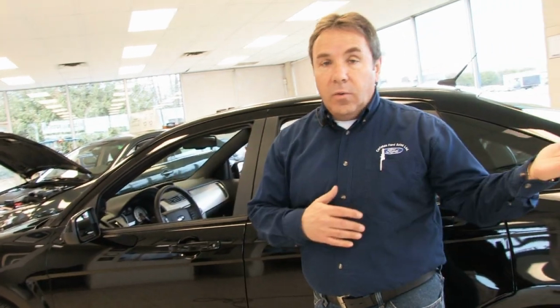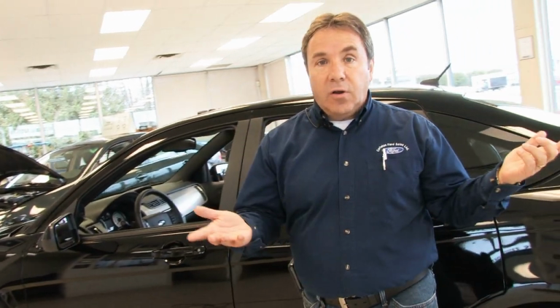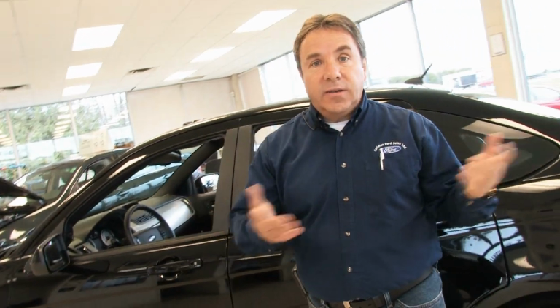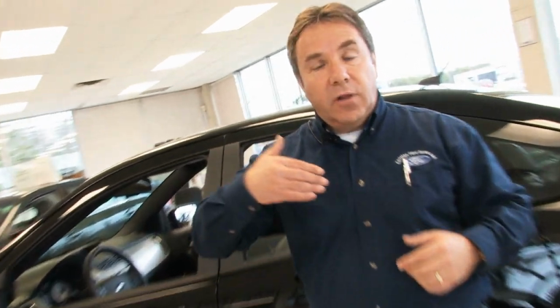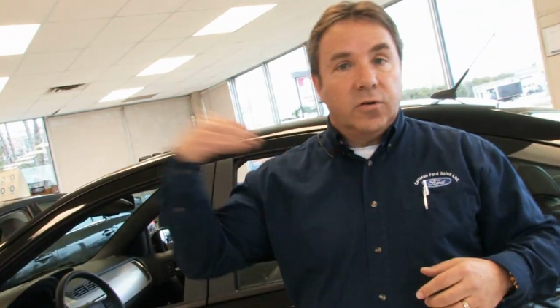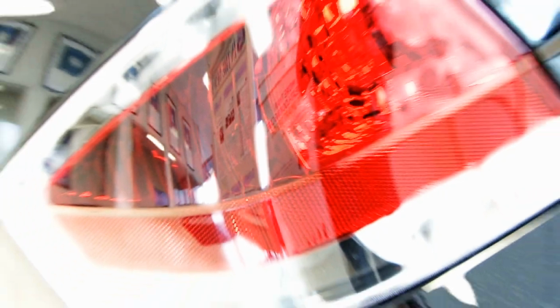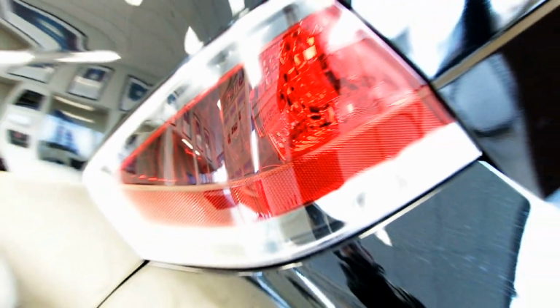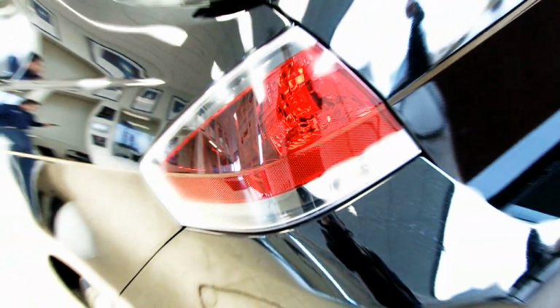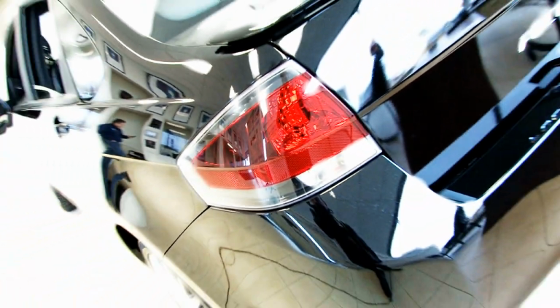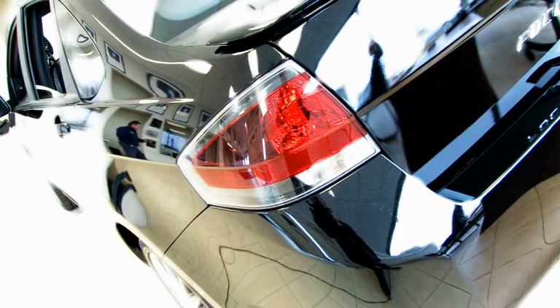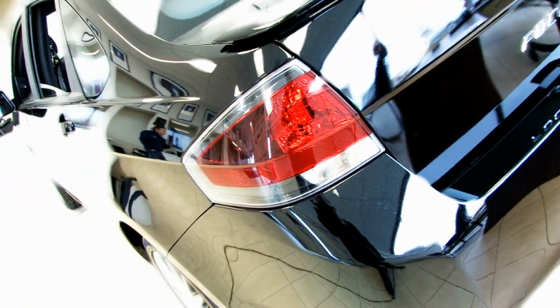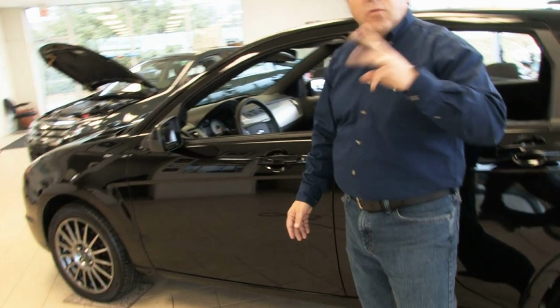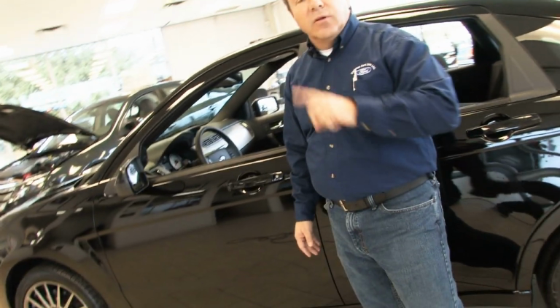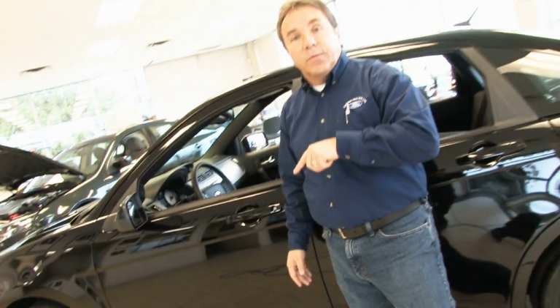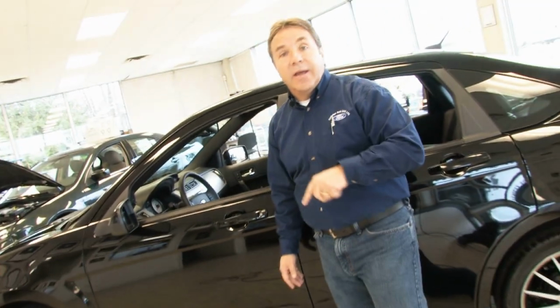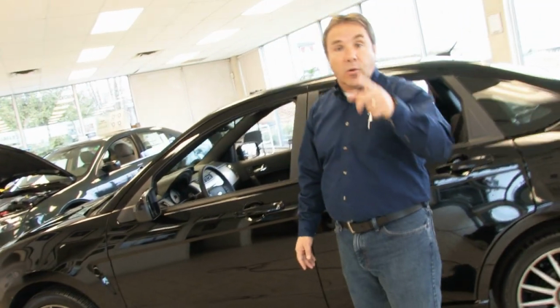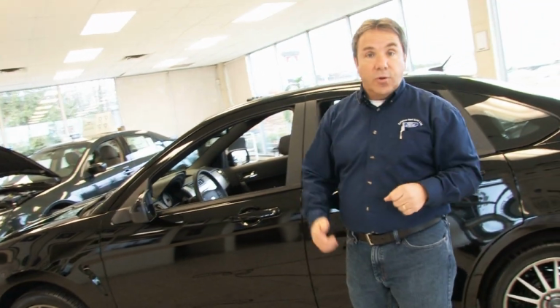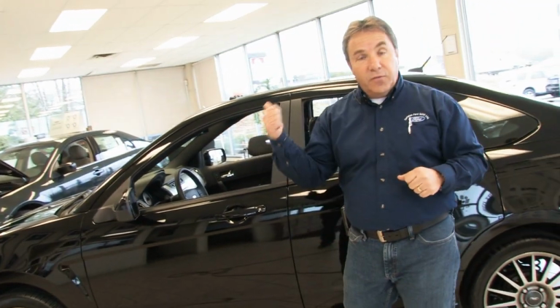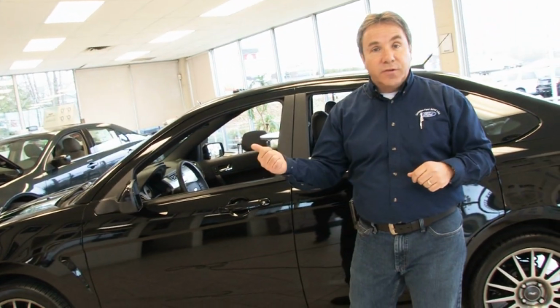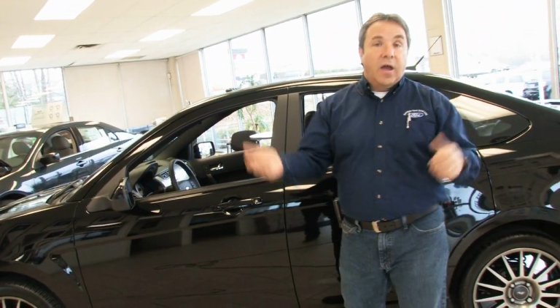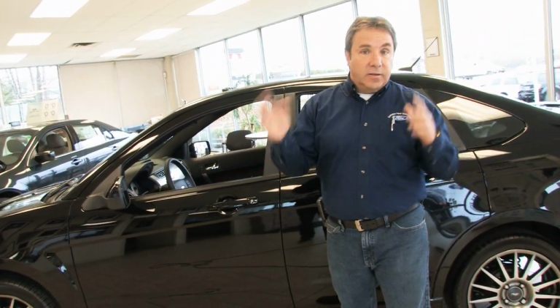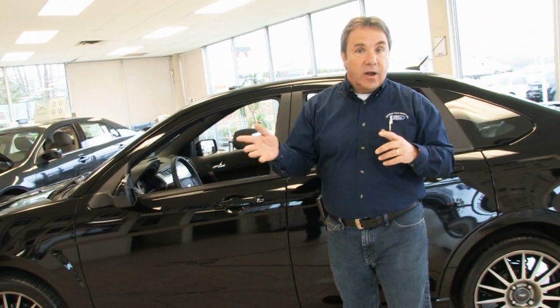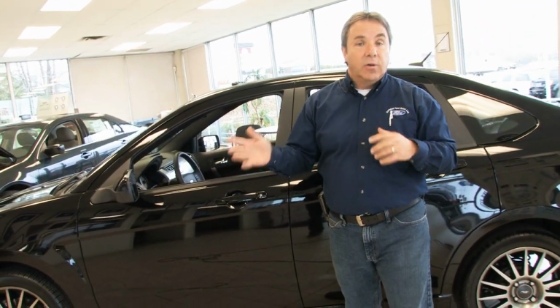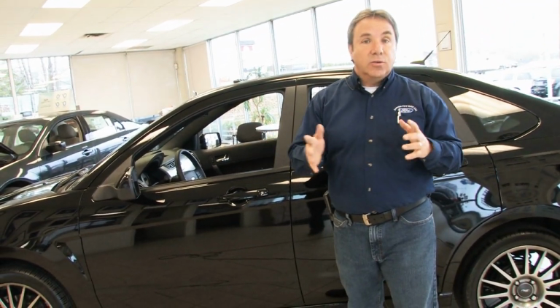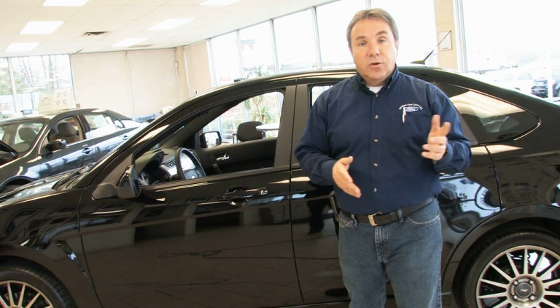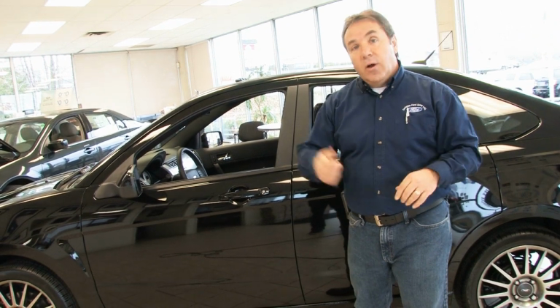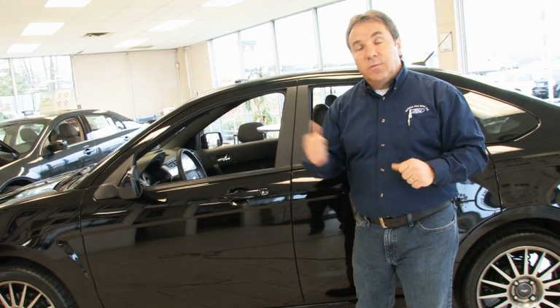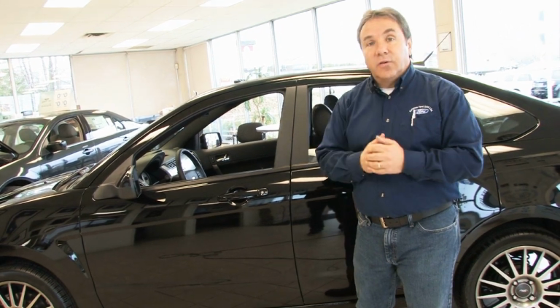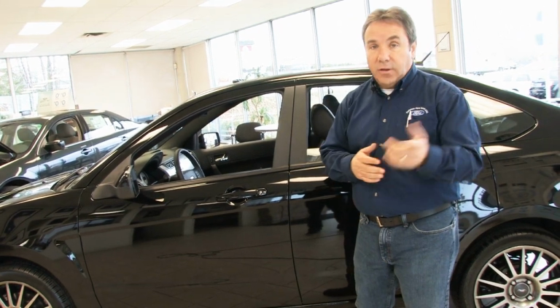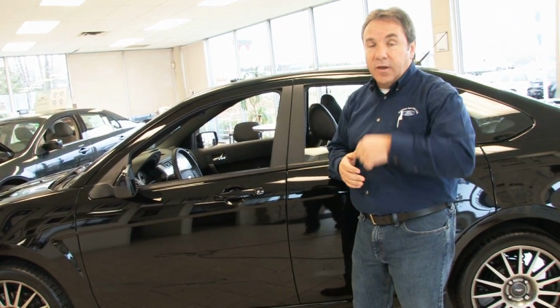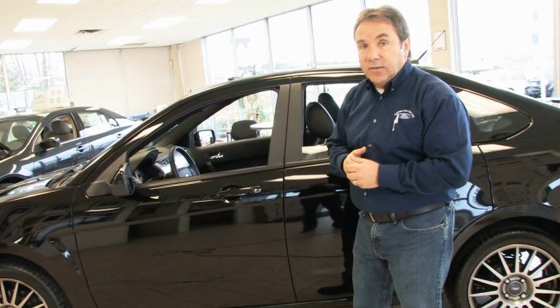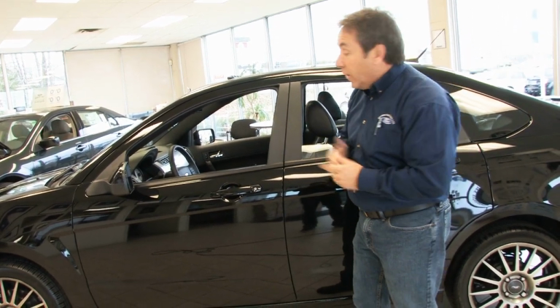We live in Carleton Place and we have a lot of commuters that go into Ottawa — a perfect vehicle for that. As a matter of fact, we have three of them in our service department as loaners, so when you come in for service, these are the cars that we'll lend you during the day while yours is being serviced. So you'll have a chance to drive them.